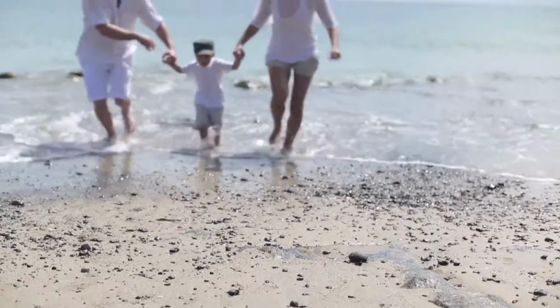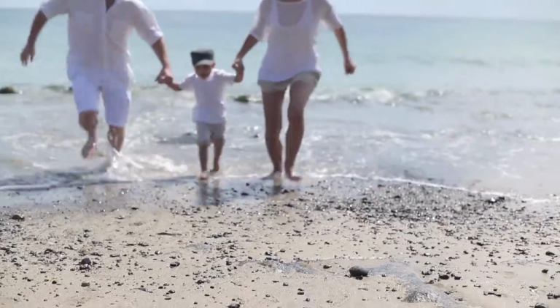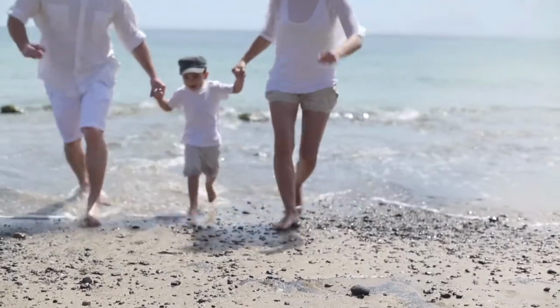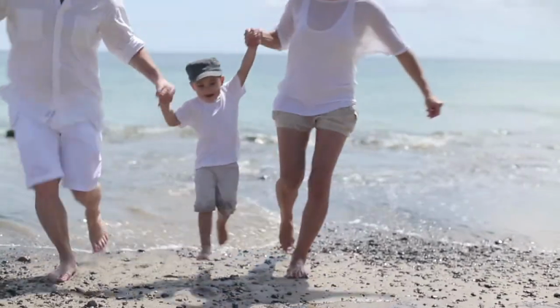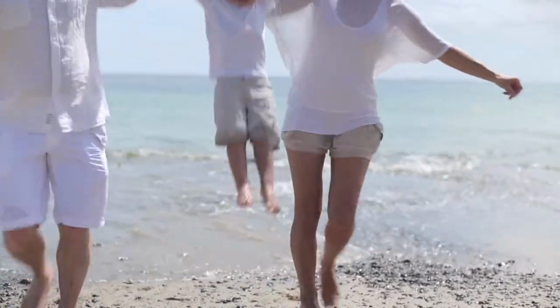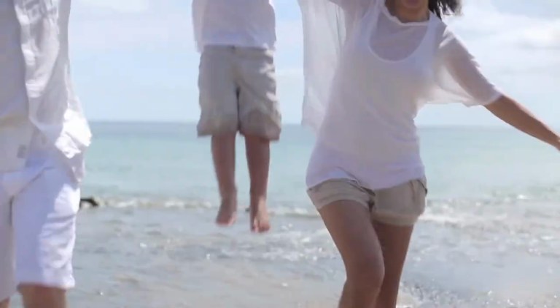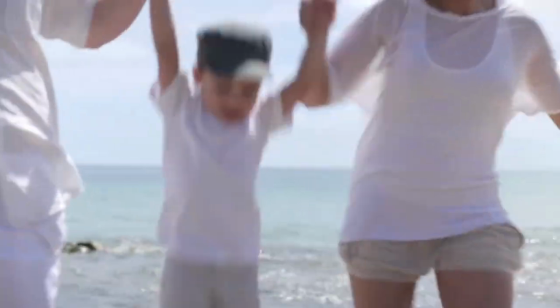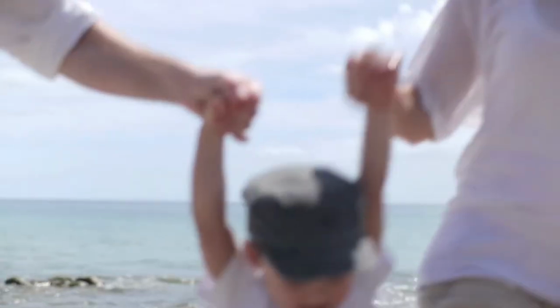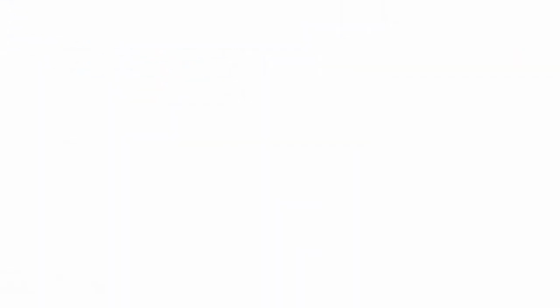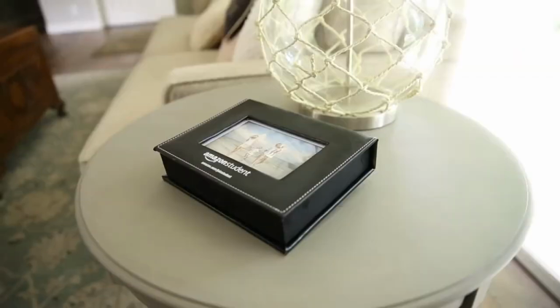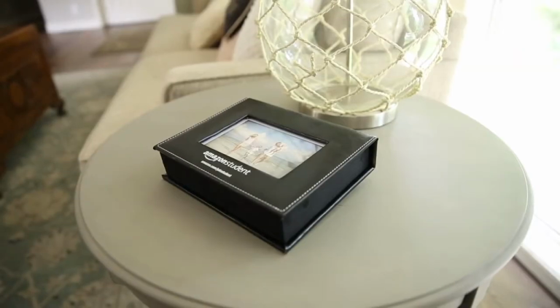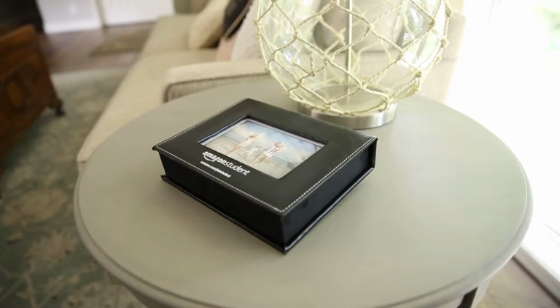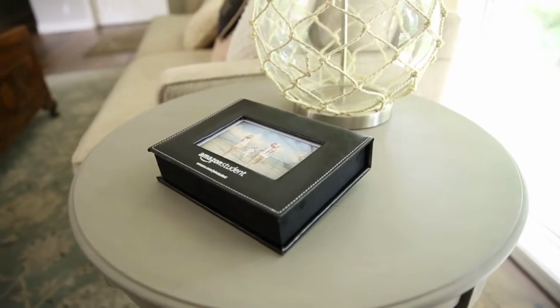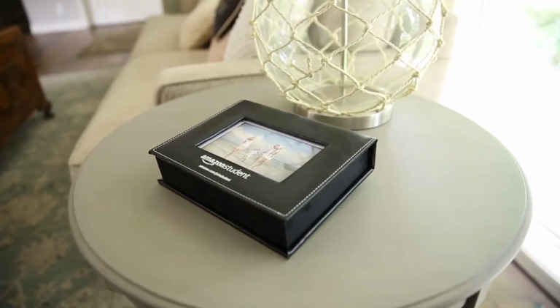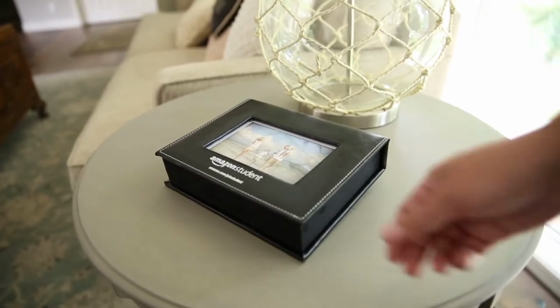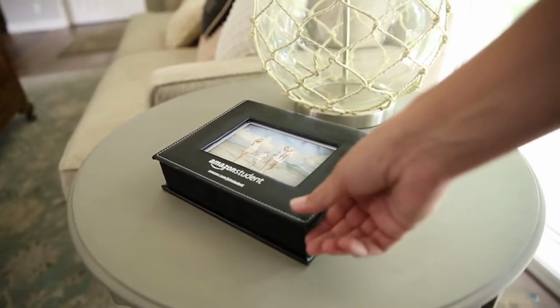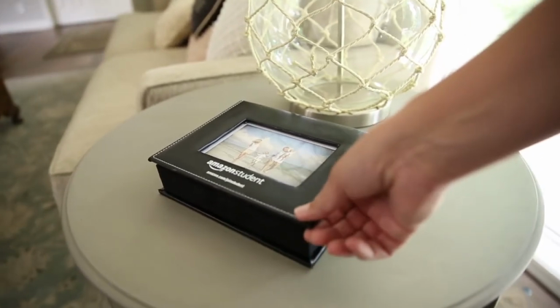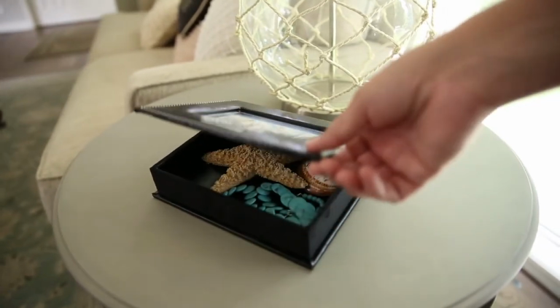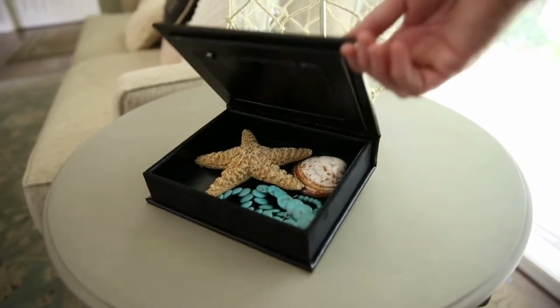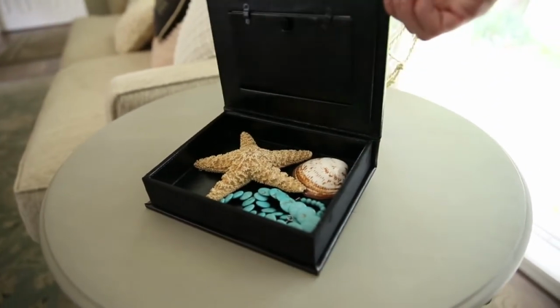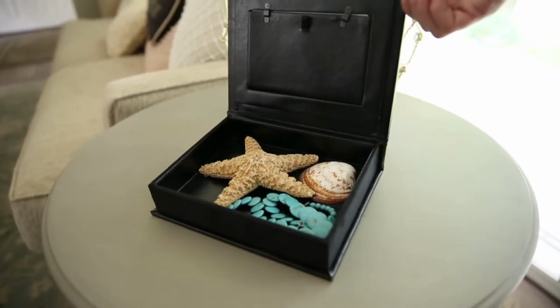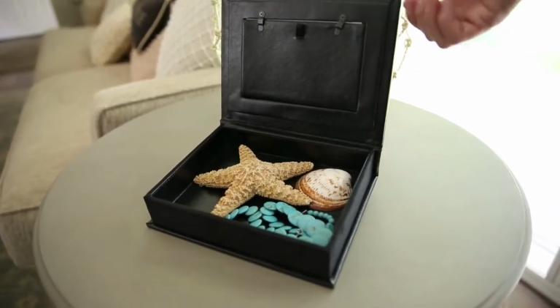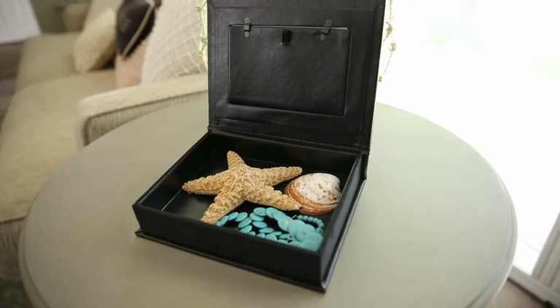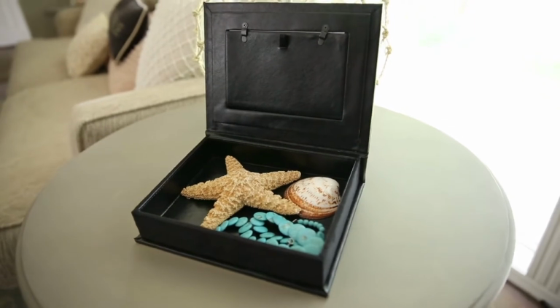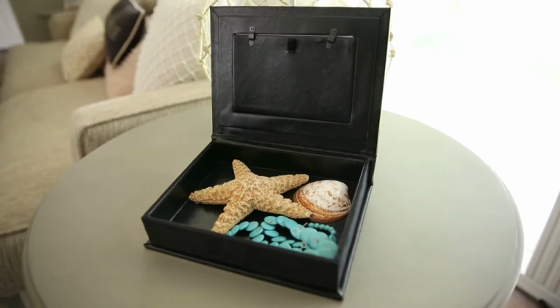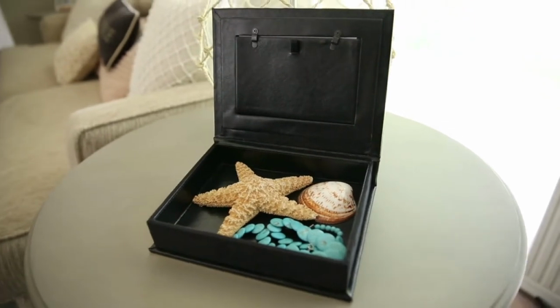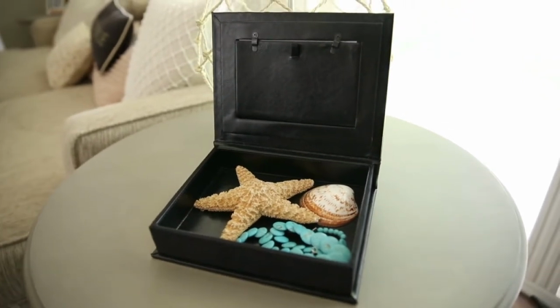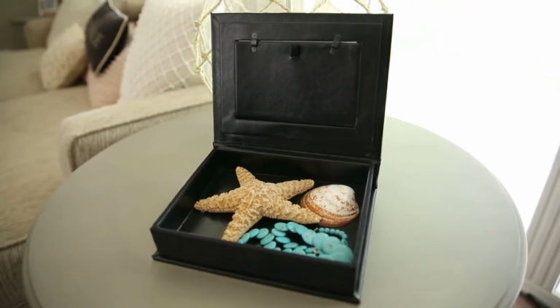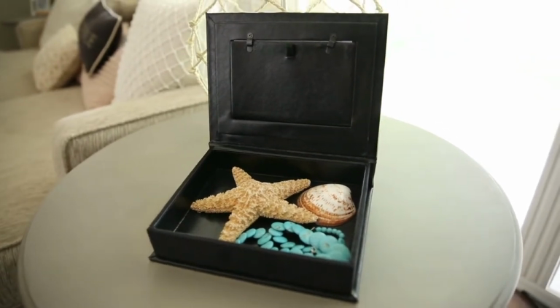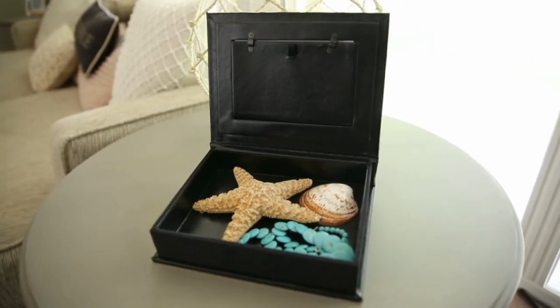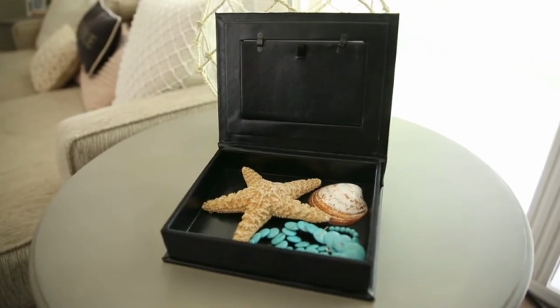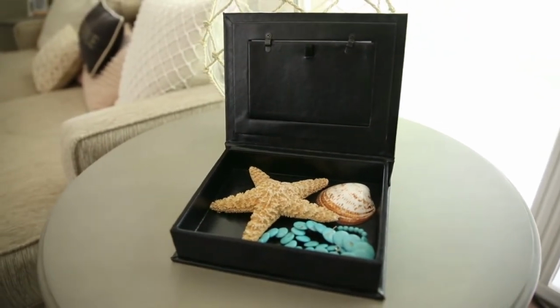Sometimes you just want to capture that special moment and keep it with you forever. Well now you can with a photo and memory box. This leatherette box holds a 4 inch by 6 inch photo on the lid, and inside is the perfect place for more photos or keepsakes, so you can revisit that special day anytime.